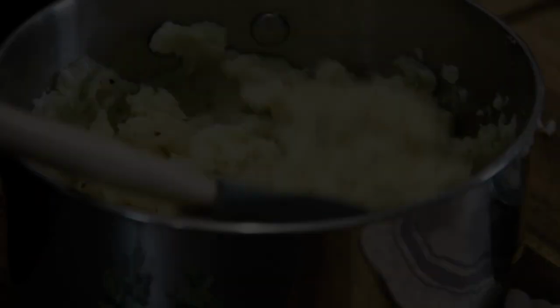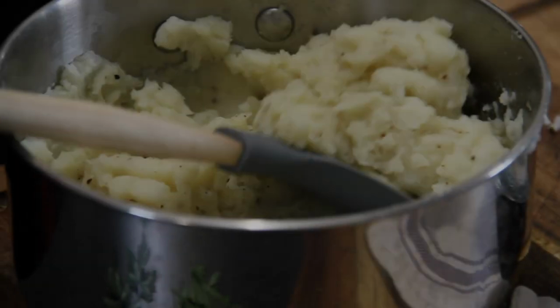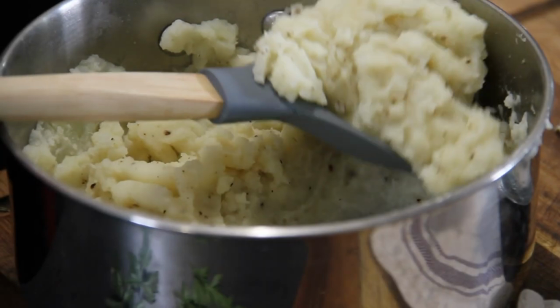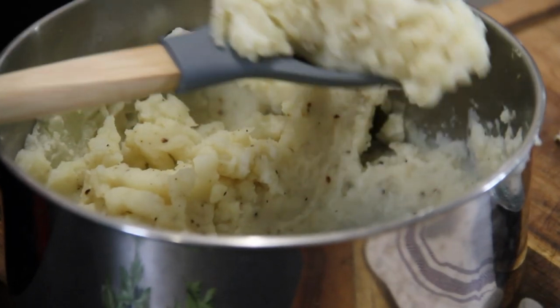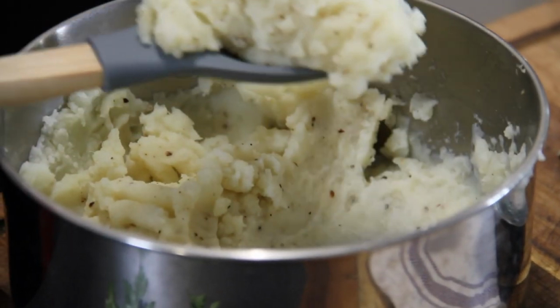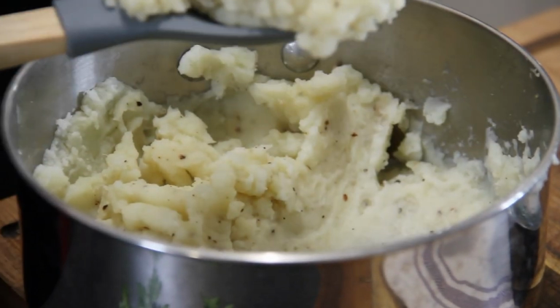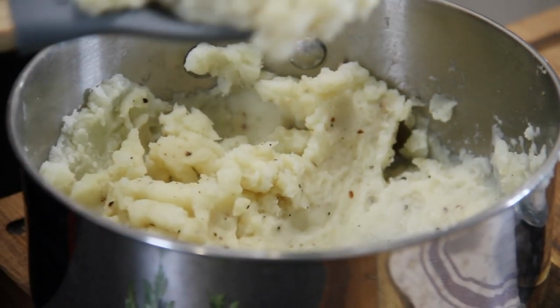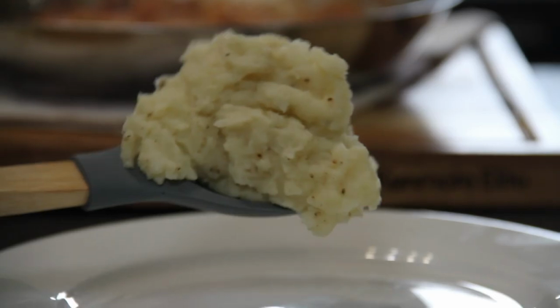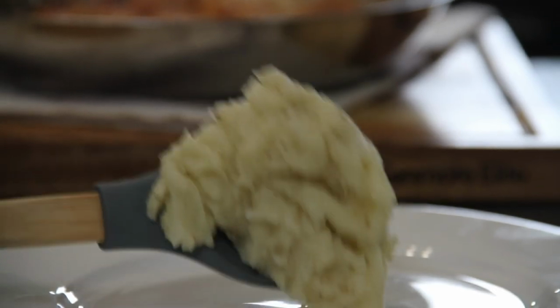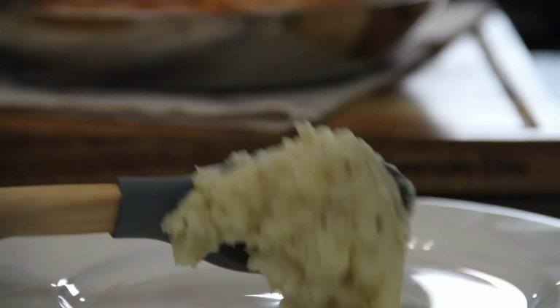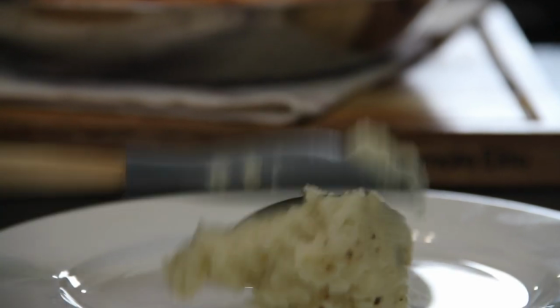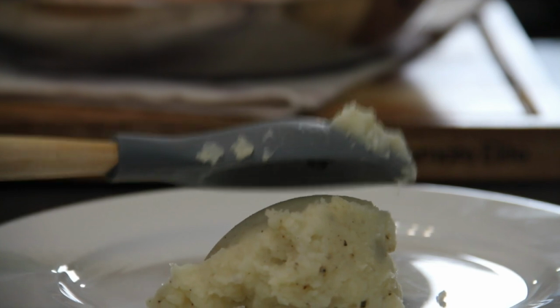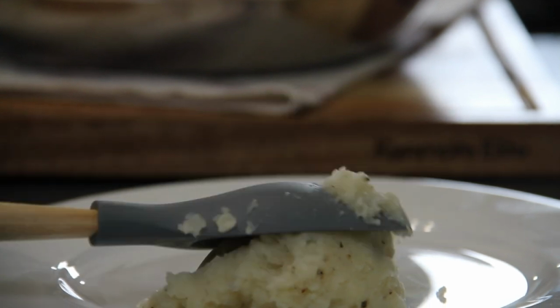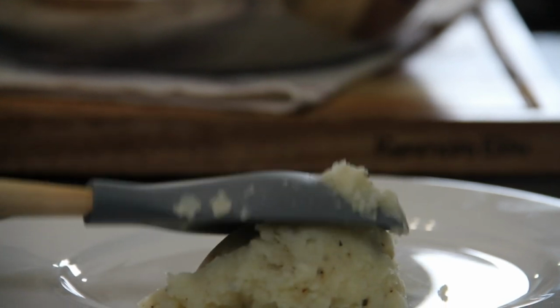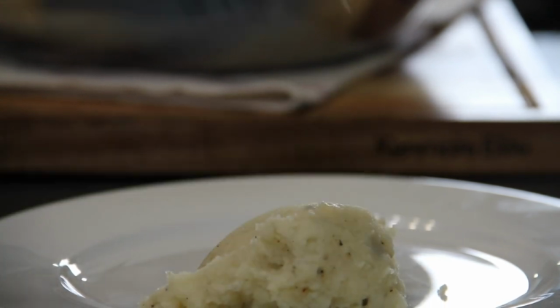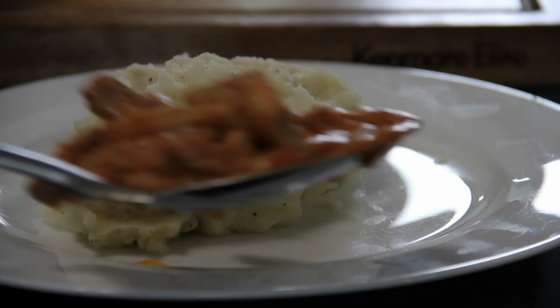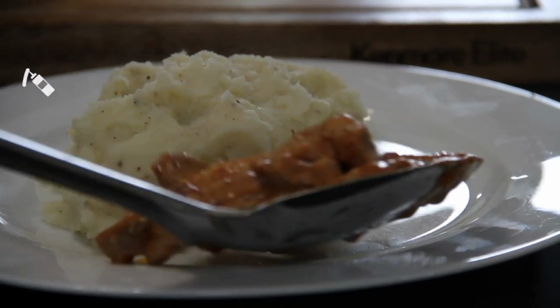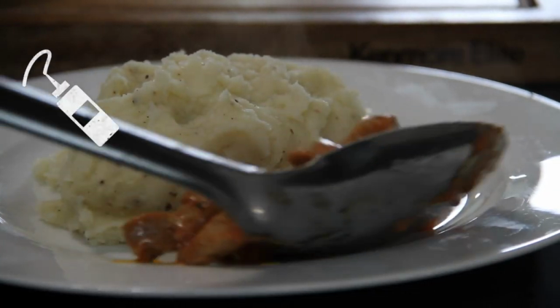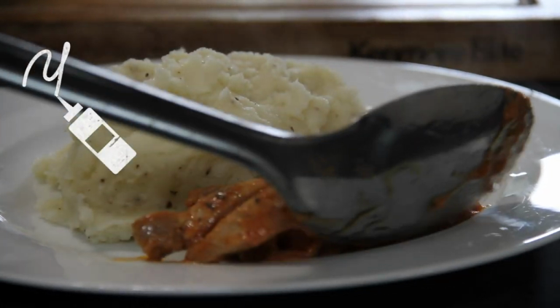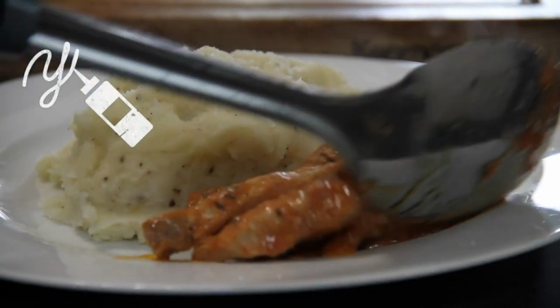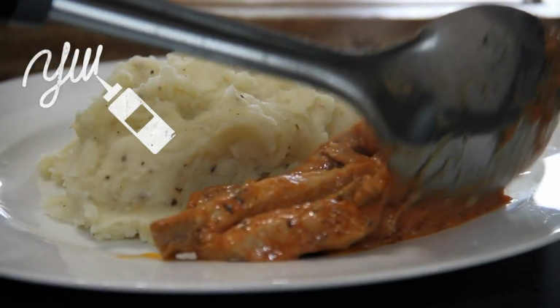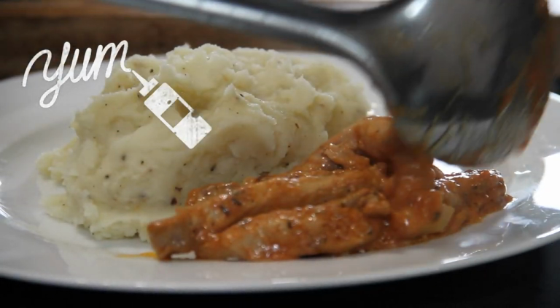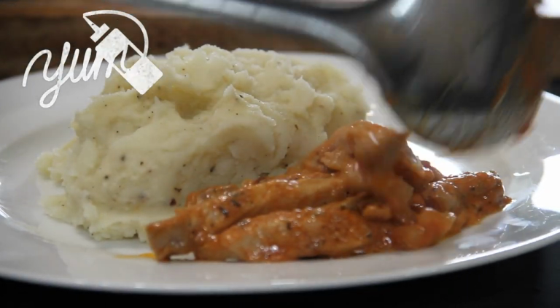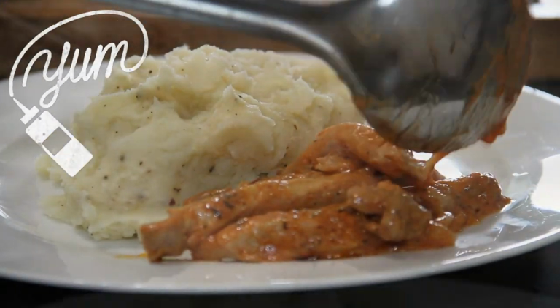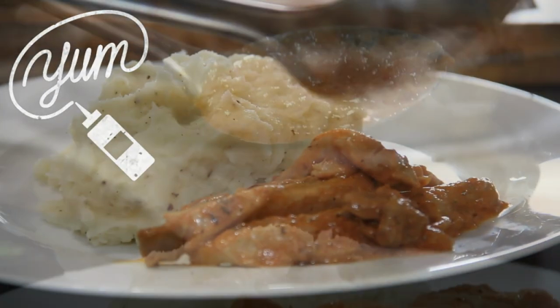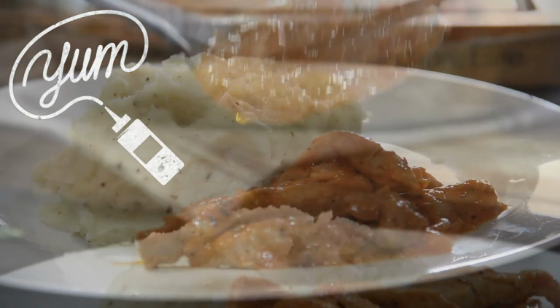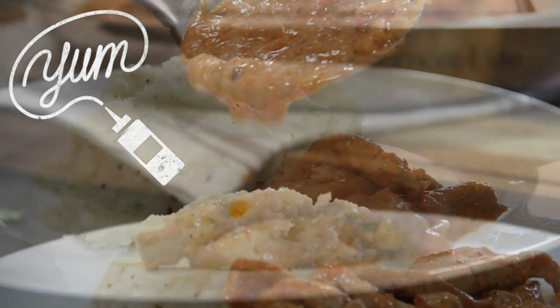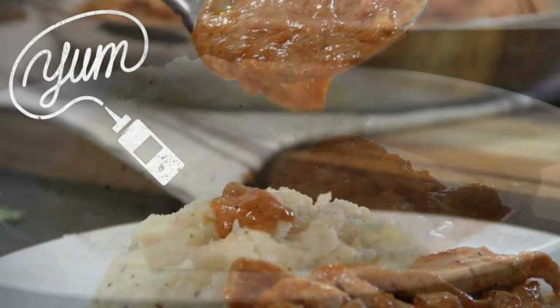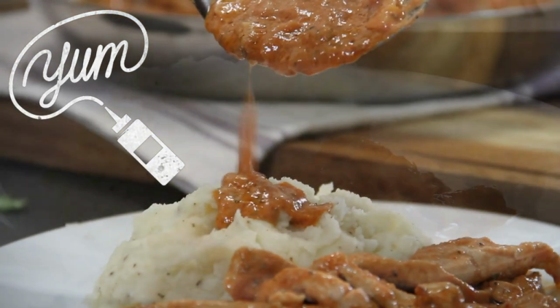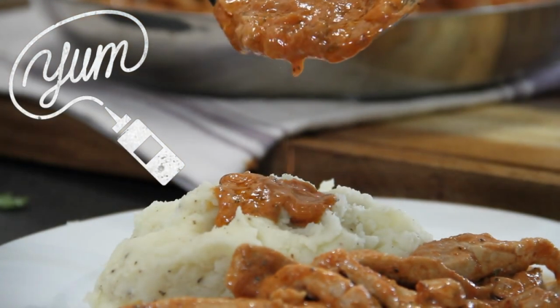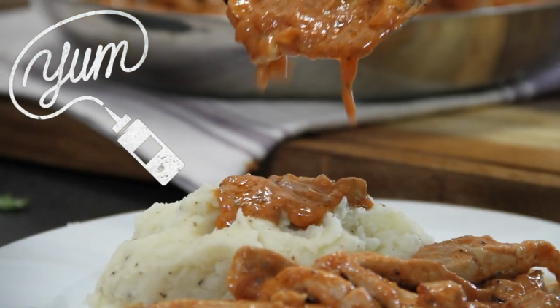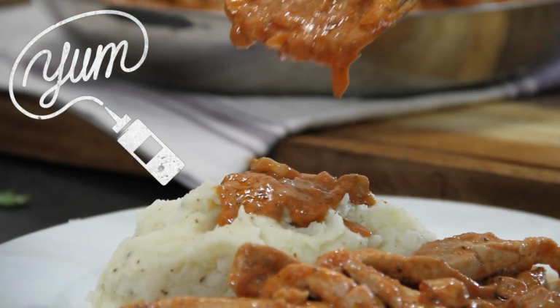Okay, let's go ahead and grab some of this up — some potatoes first, and now some of that wonderful pork. Just look at this guys.